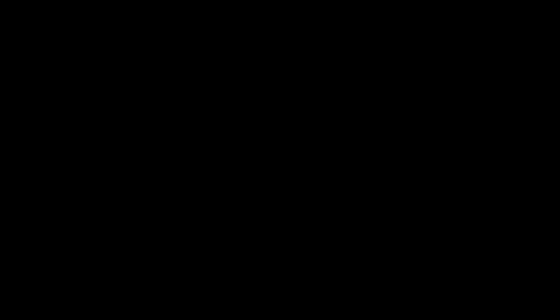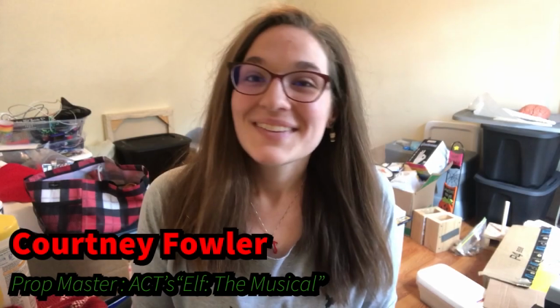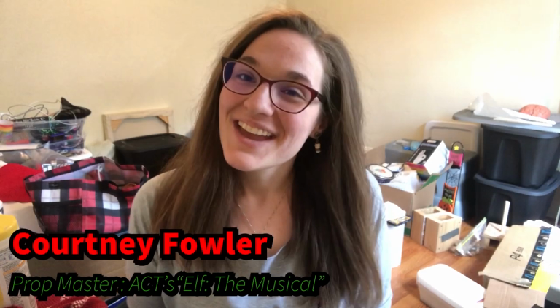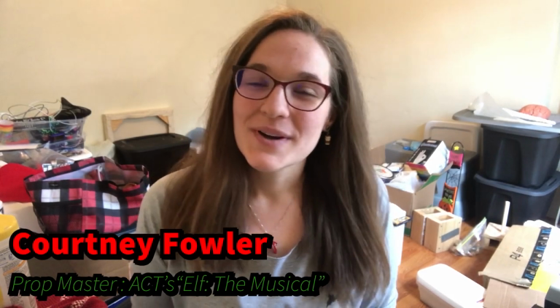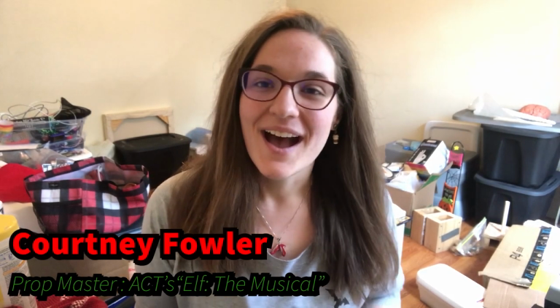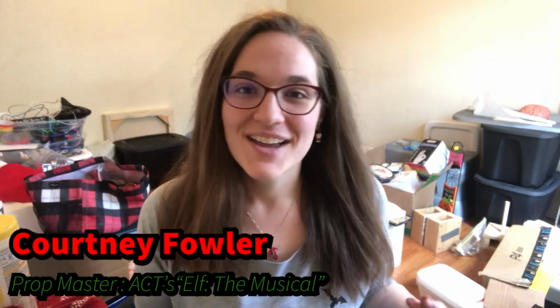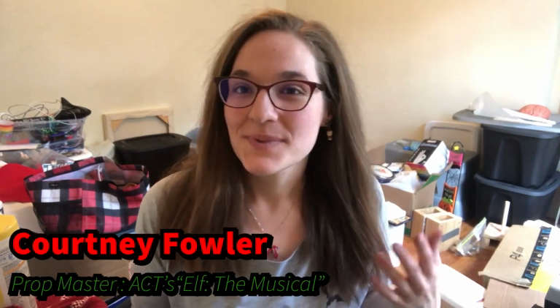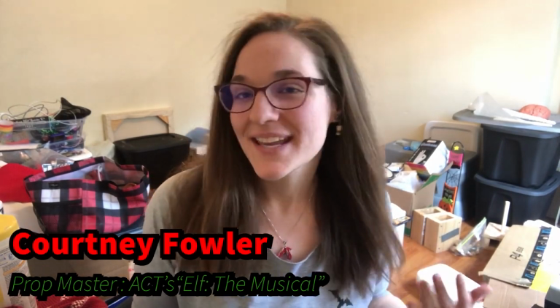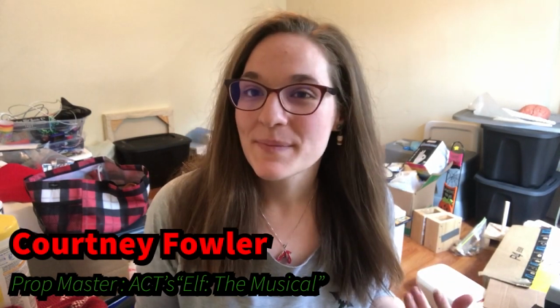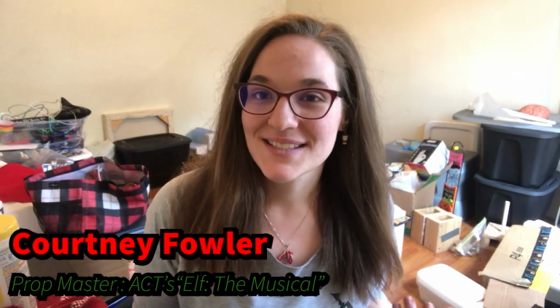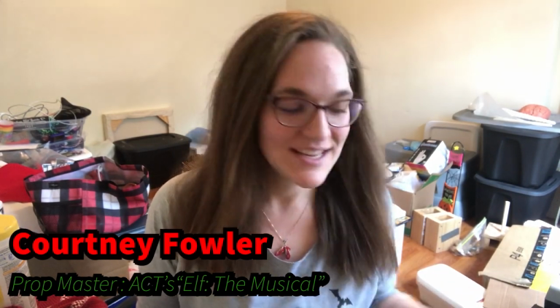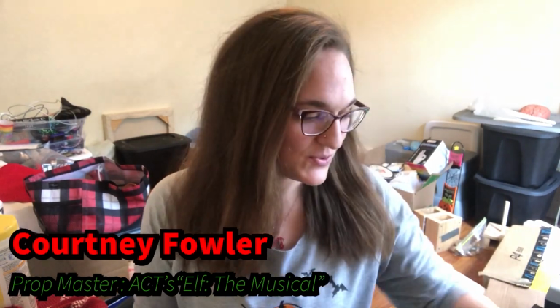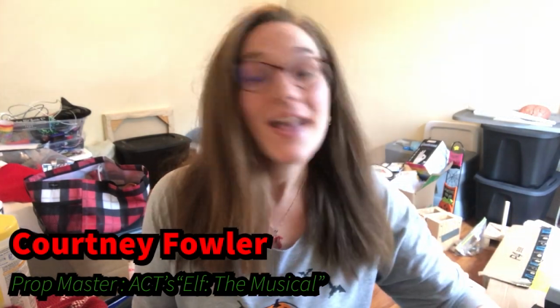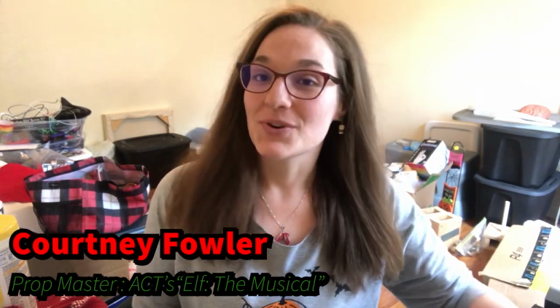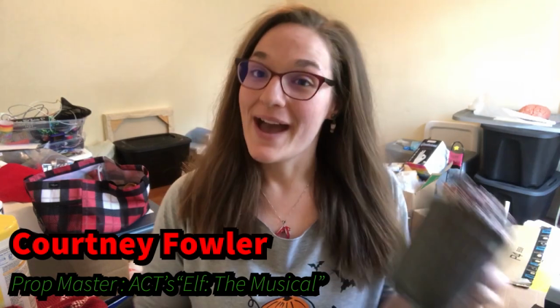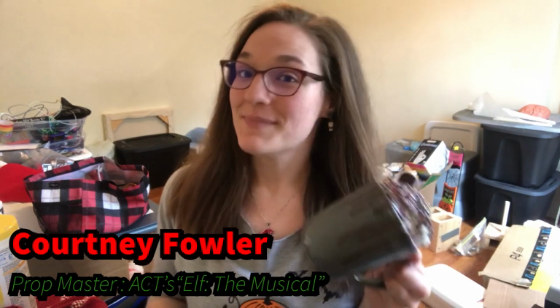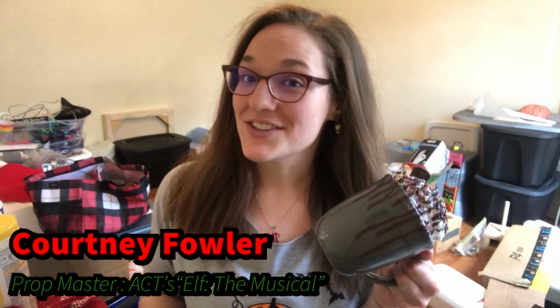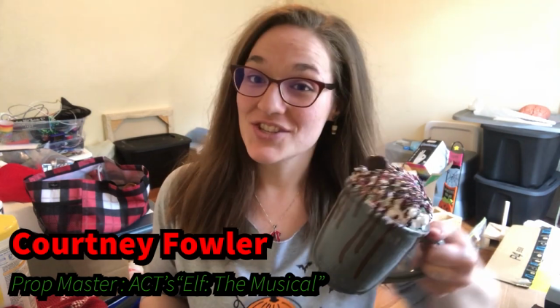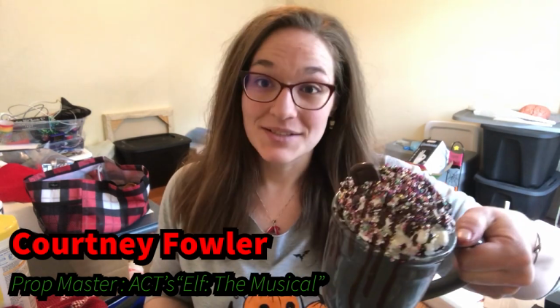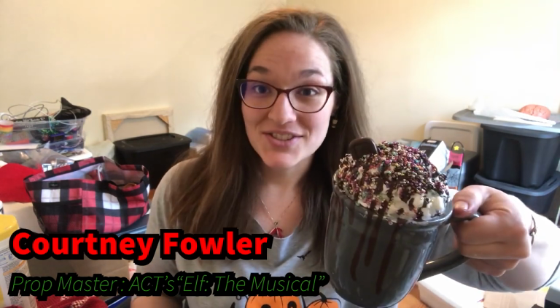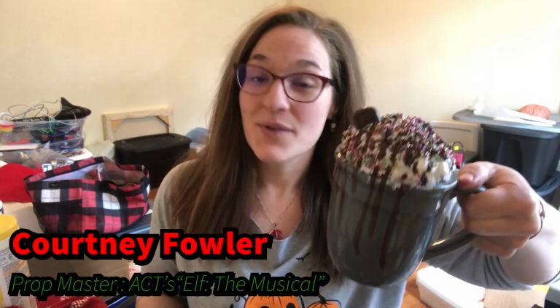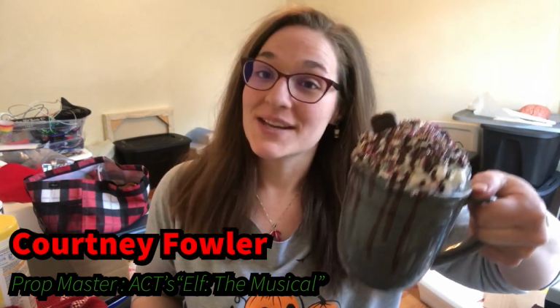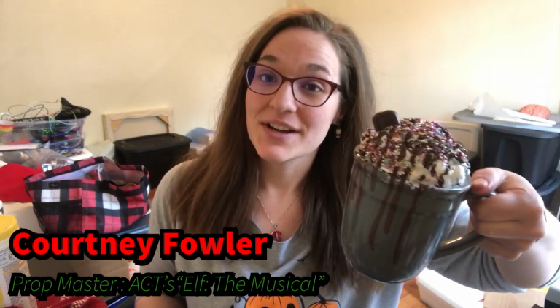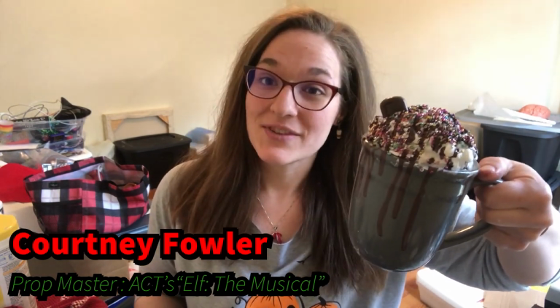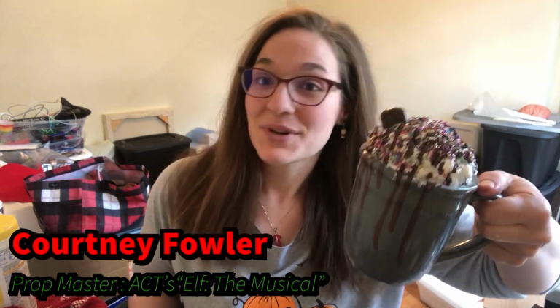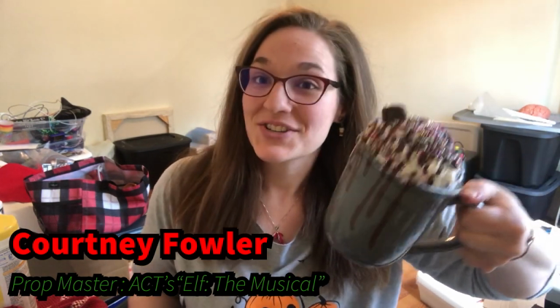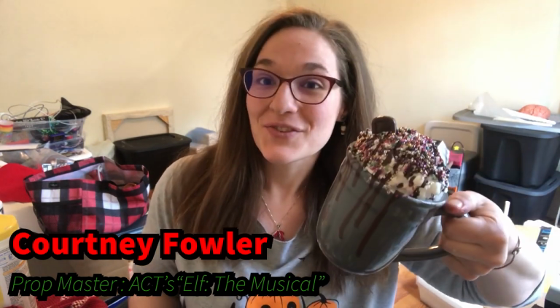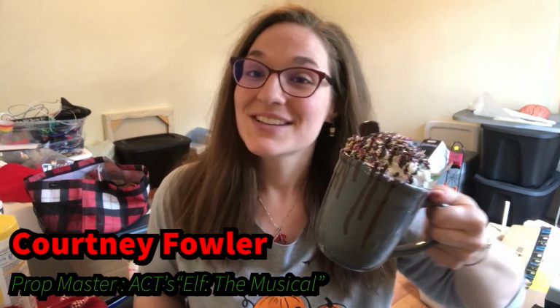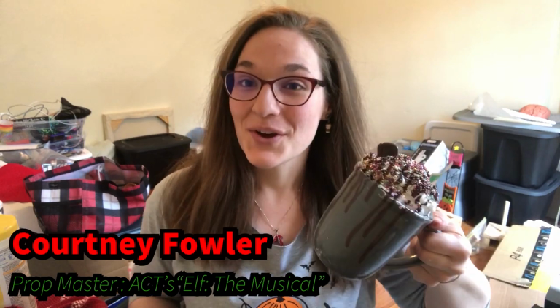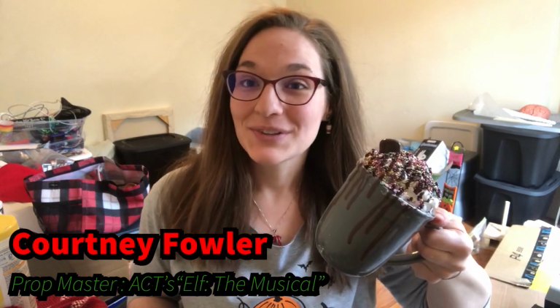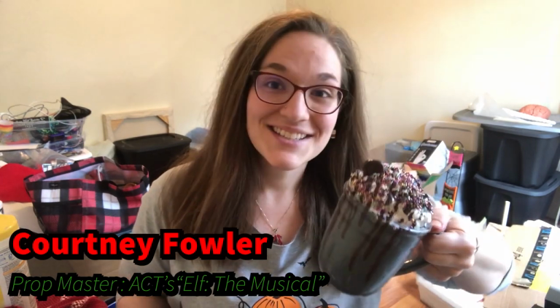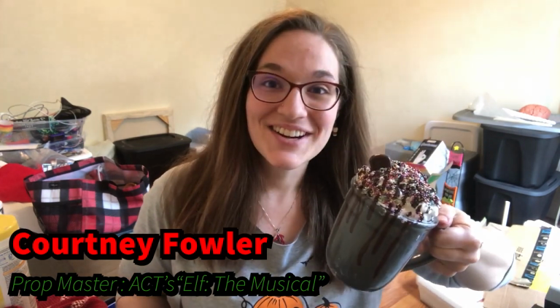Hey everyone! I just wanted to take a couple minutes today to show you how to make the chocolate monster that we made during our recent production event. So let's get started.